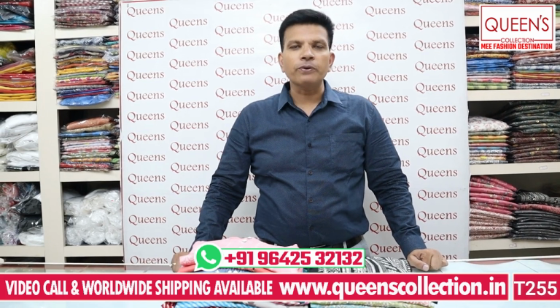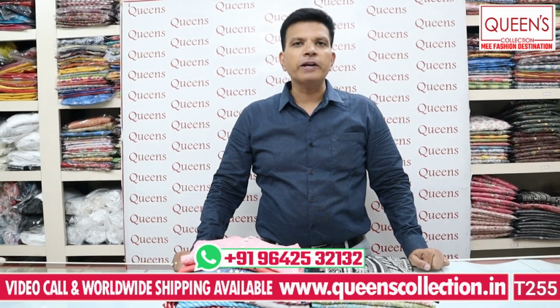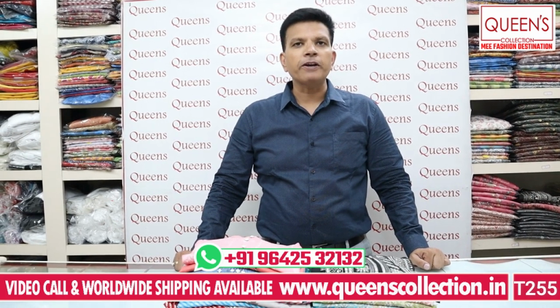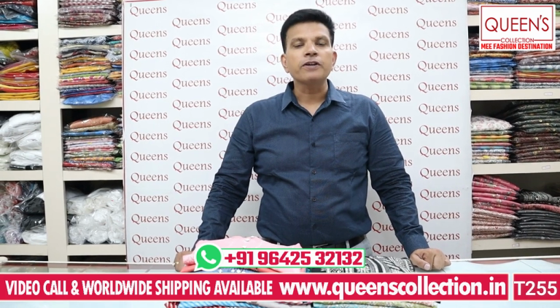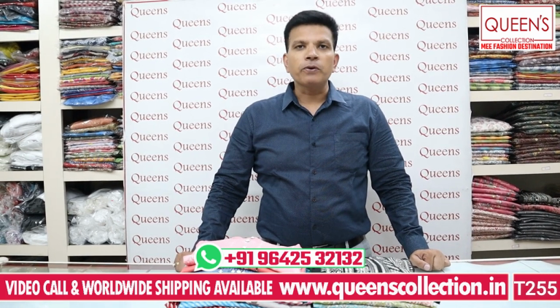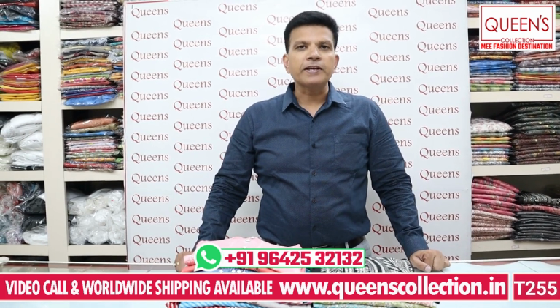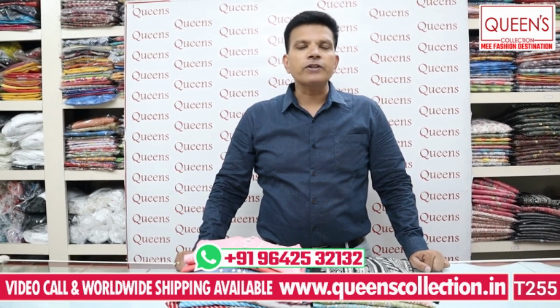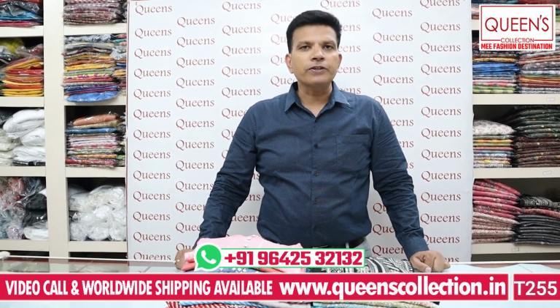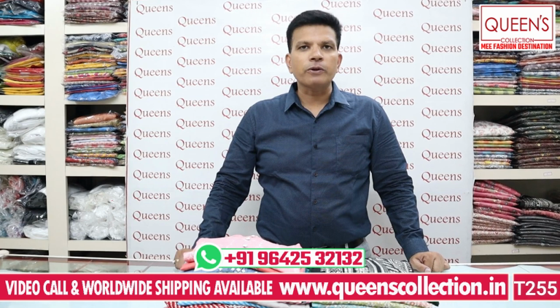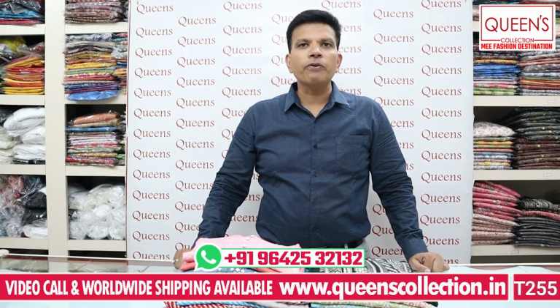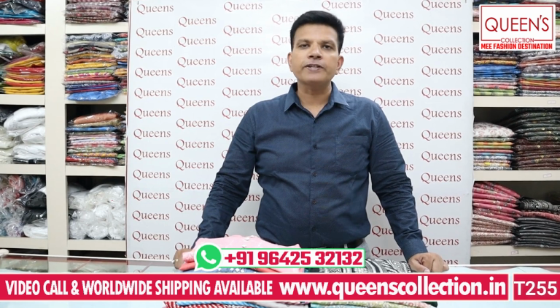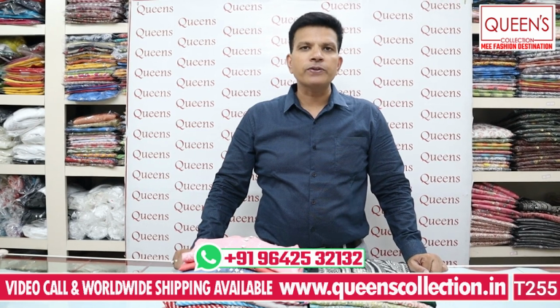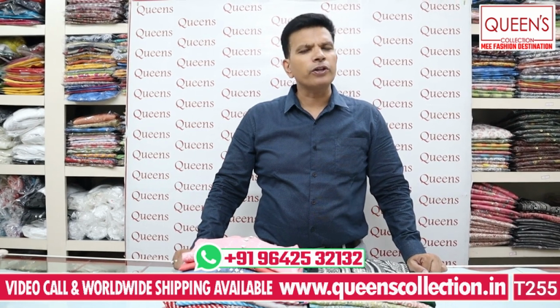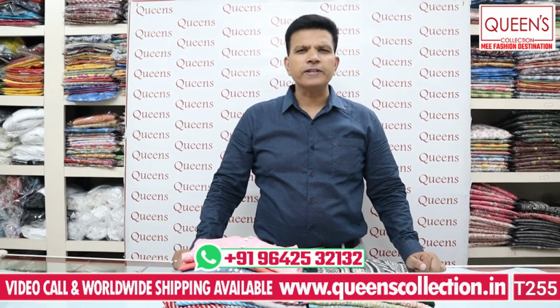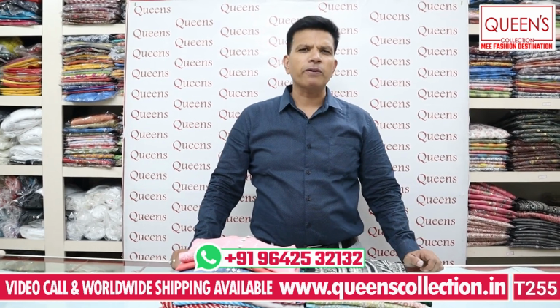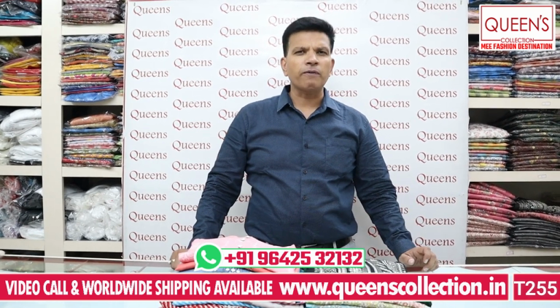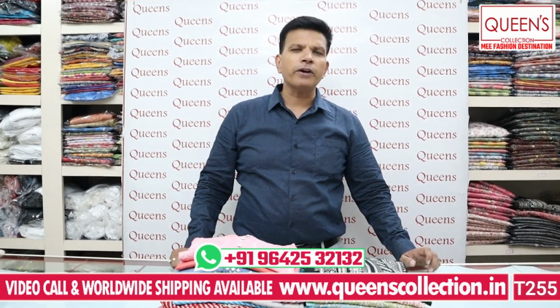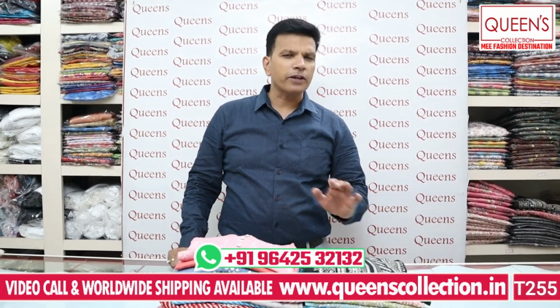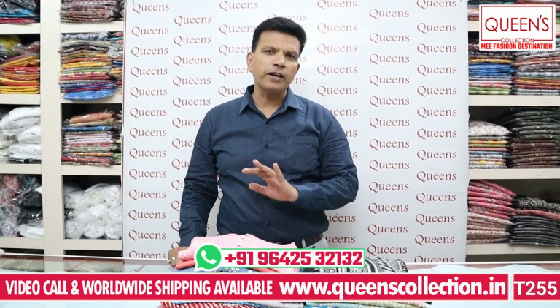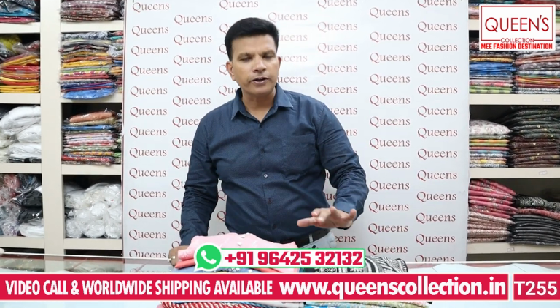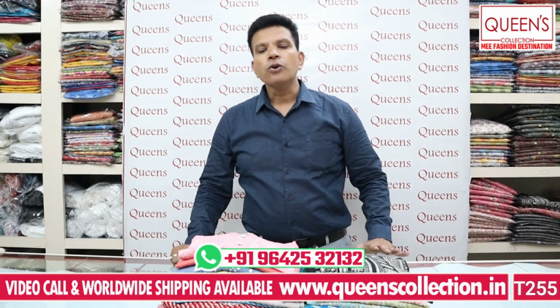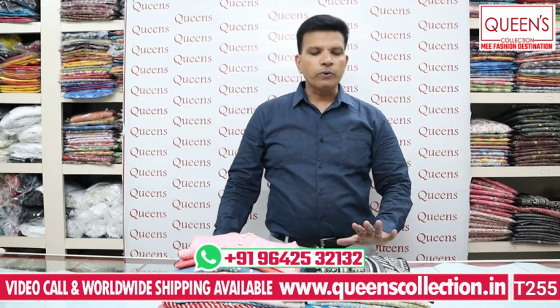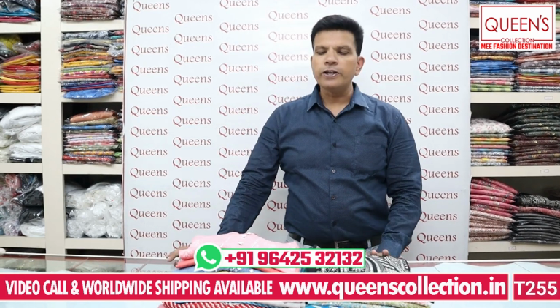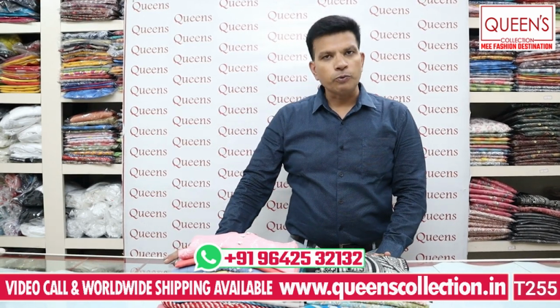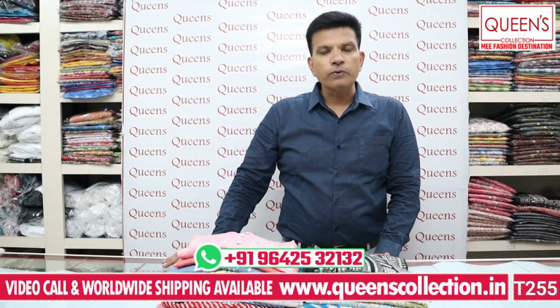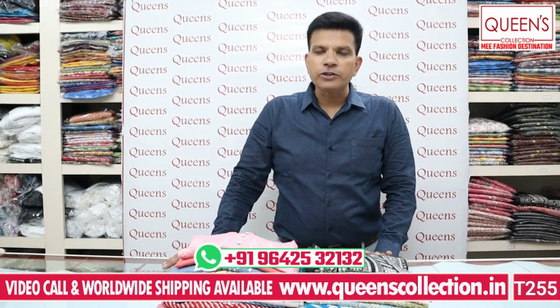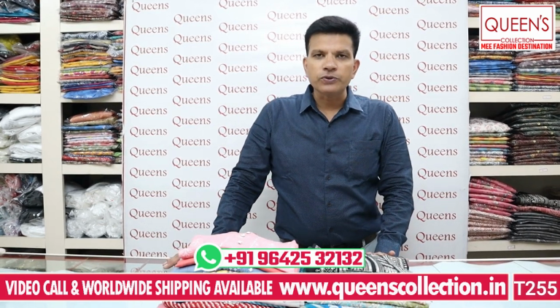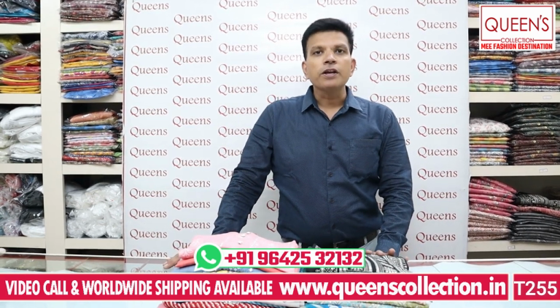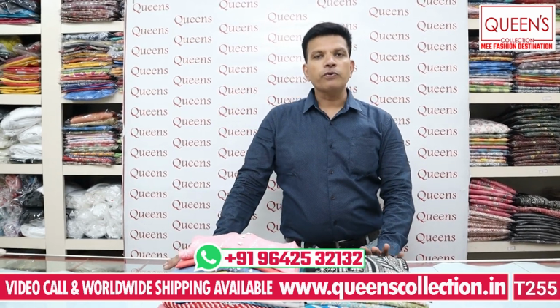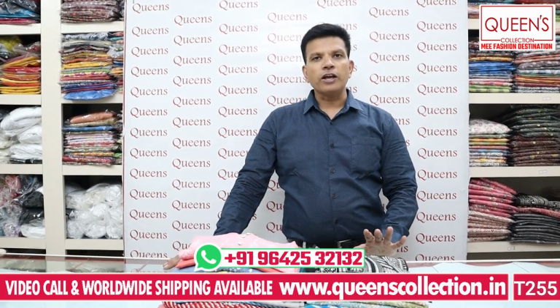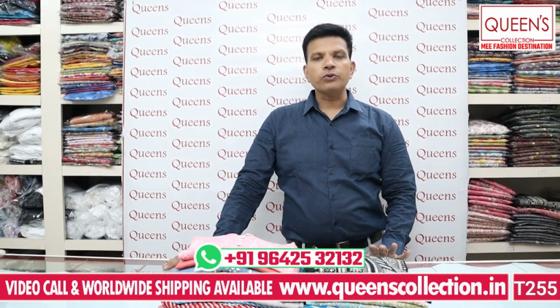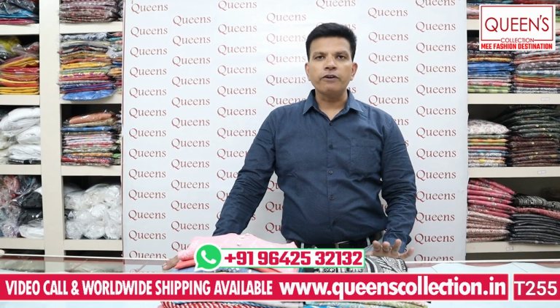There are 3XL, 4XL, and 5XL varieties, but they are very limited in range. So there are a lot of varieties and a lot of collections available.